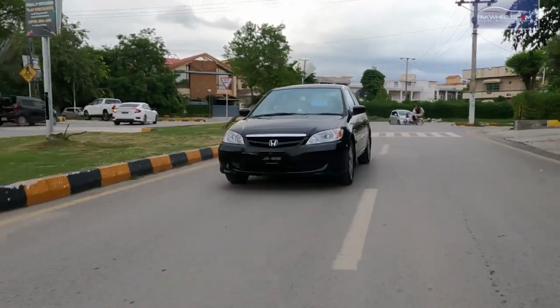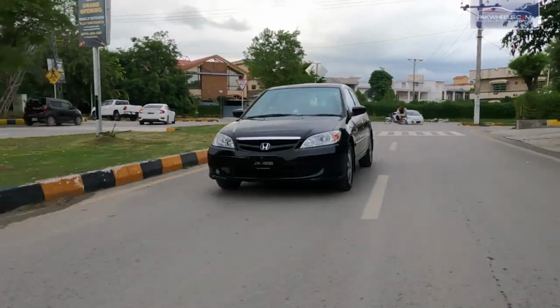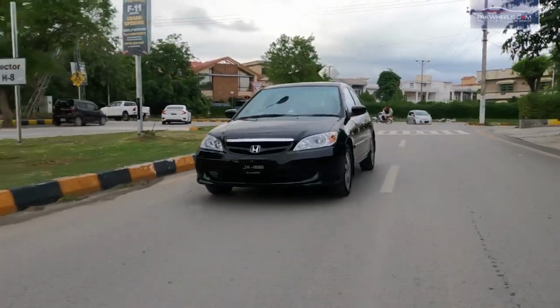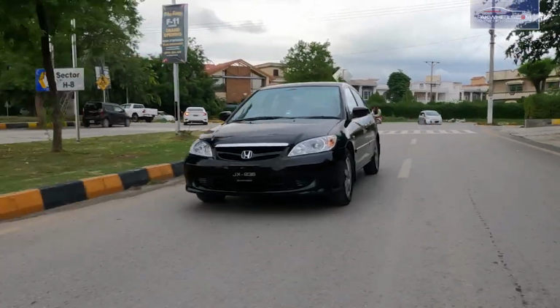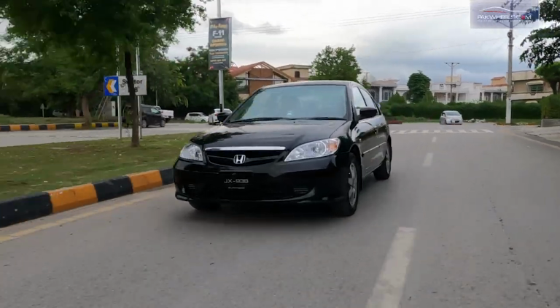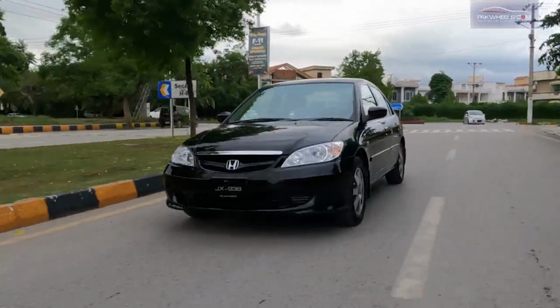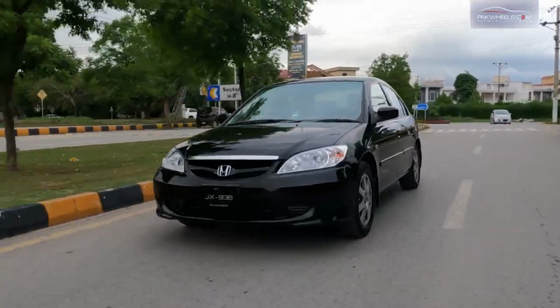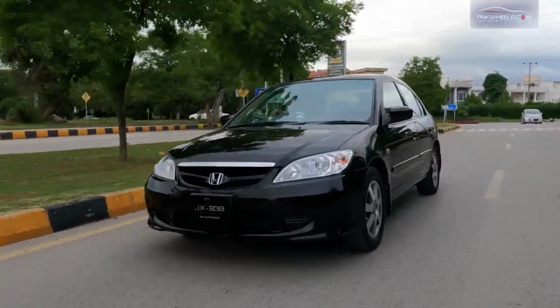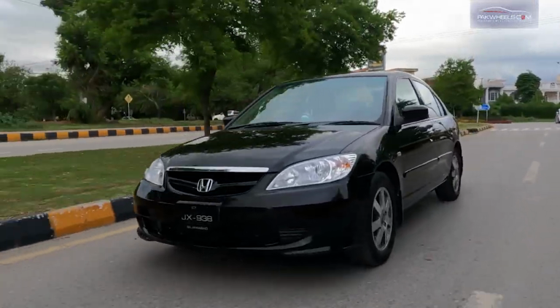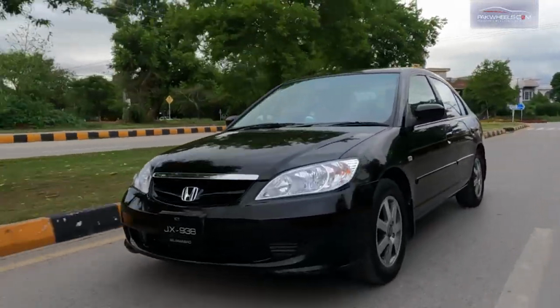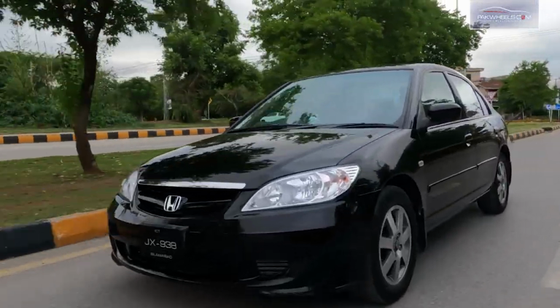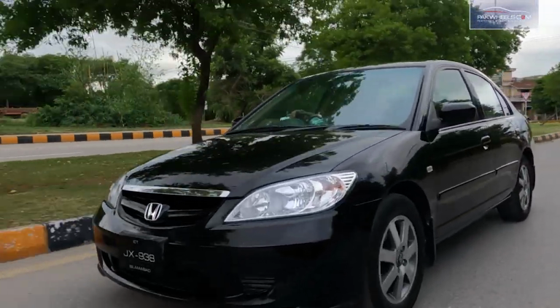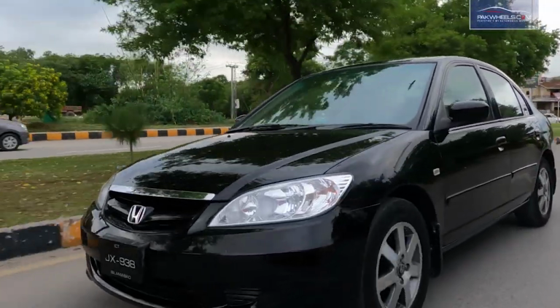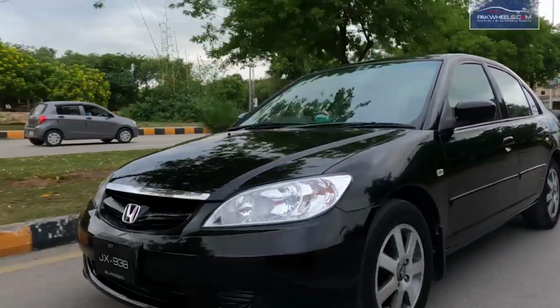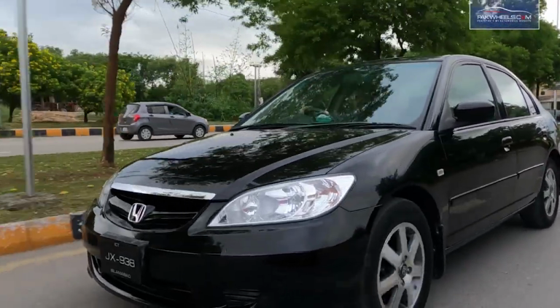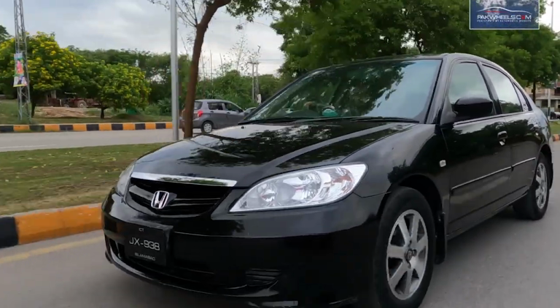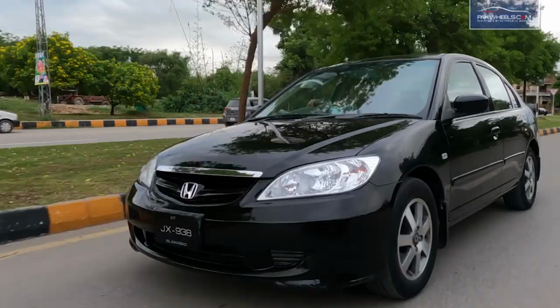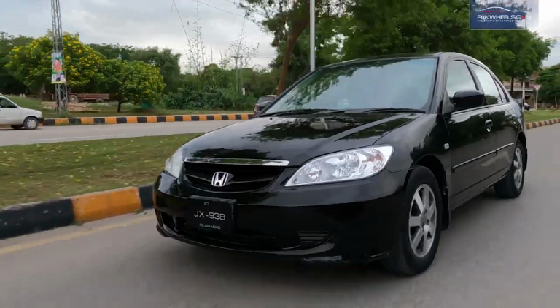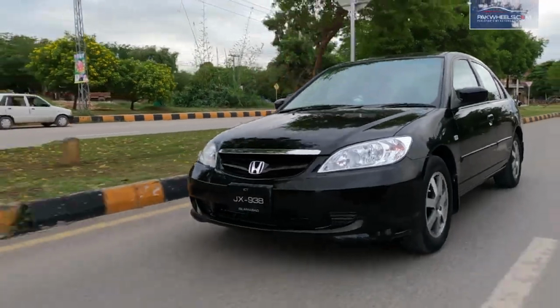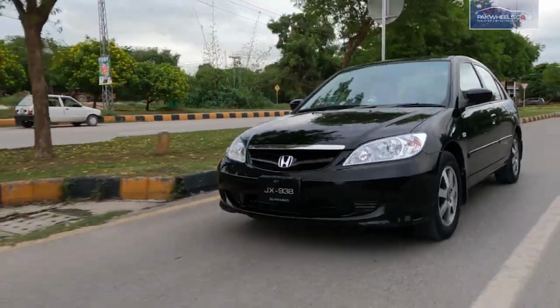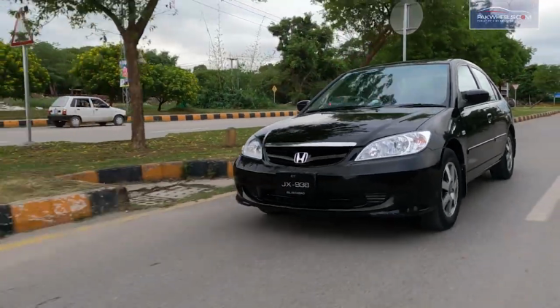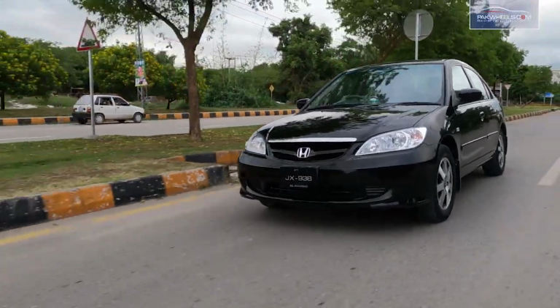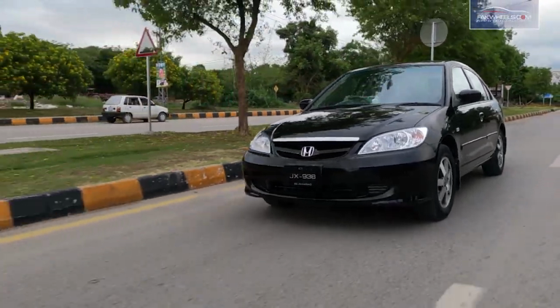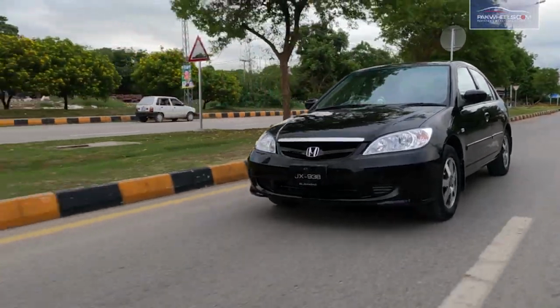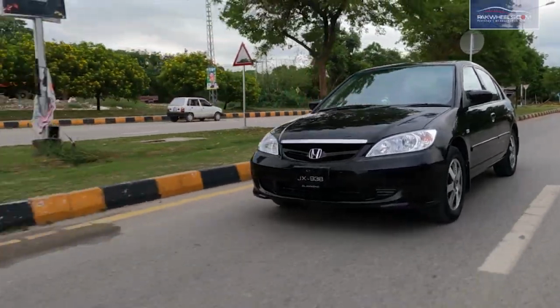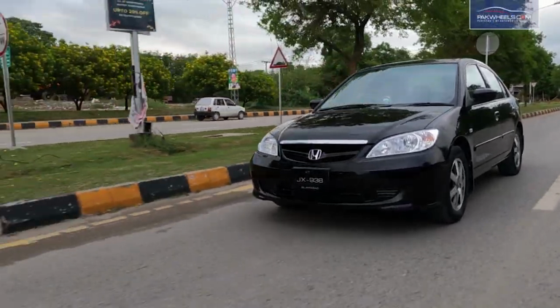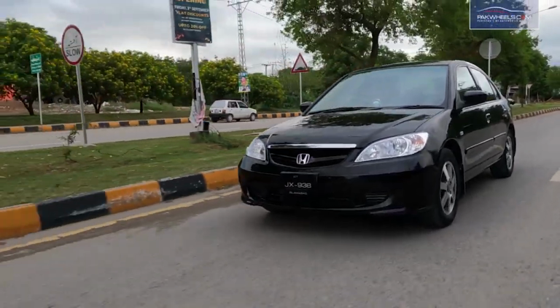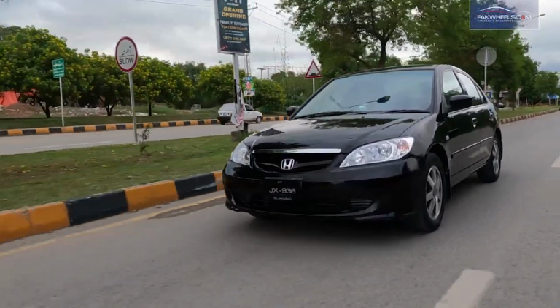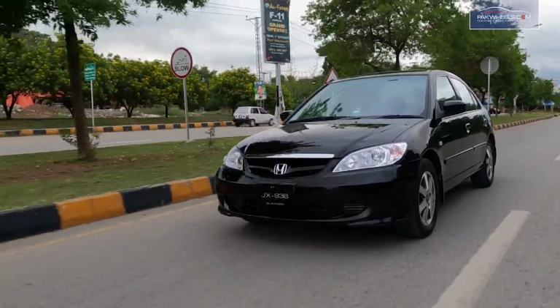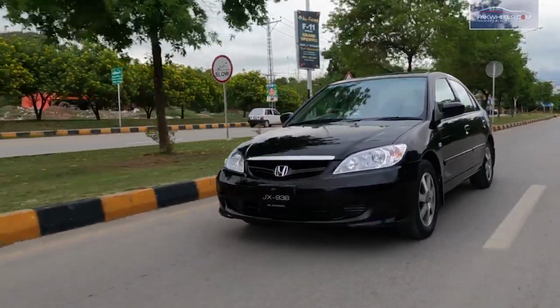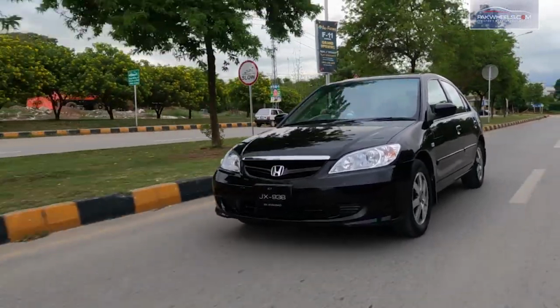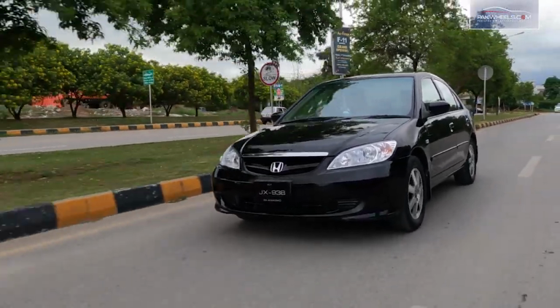If I talk about the fuel average, this car gives 10 to 11 km/l in the city with AC on. On long routes, I get around 13 to 14 km/l, especially driving at a constant 100 to 120 km/h.